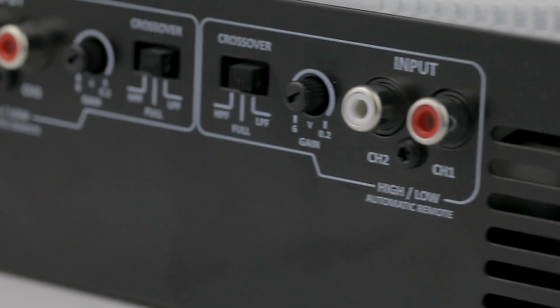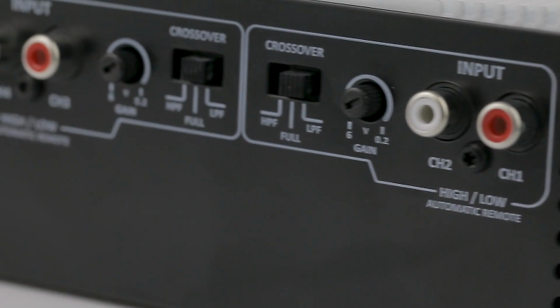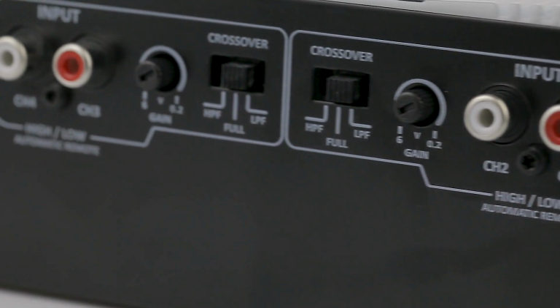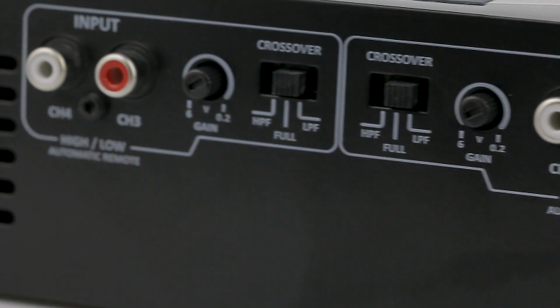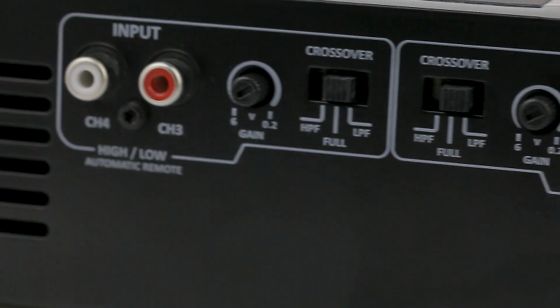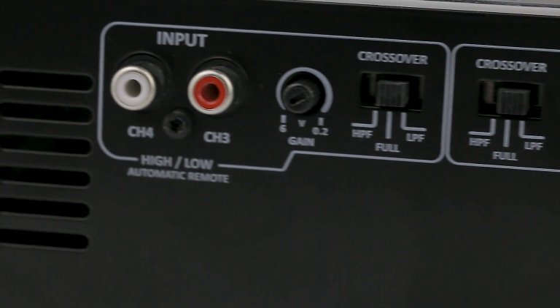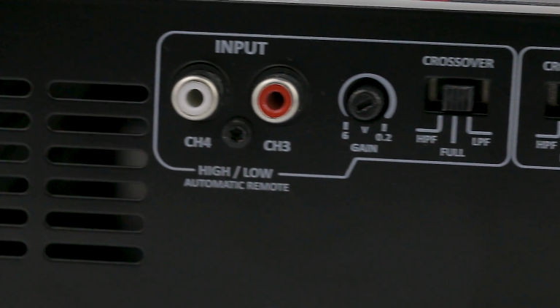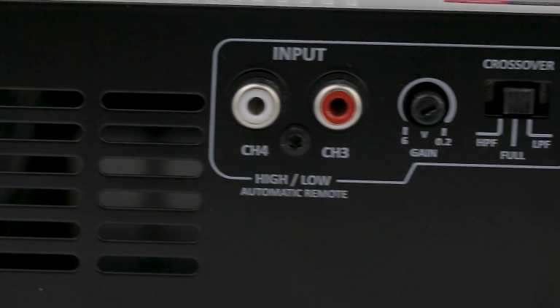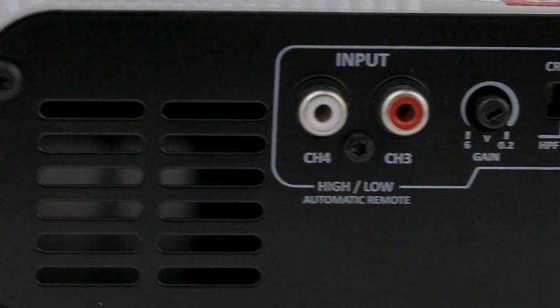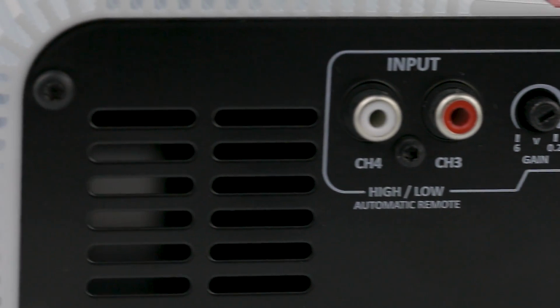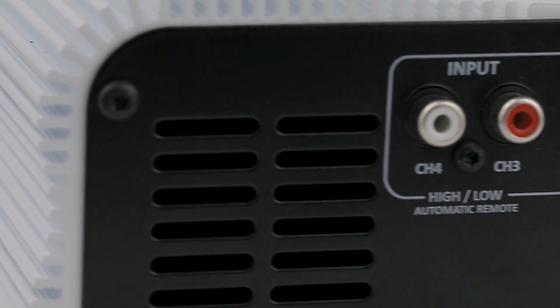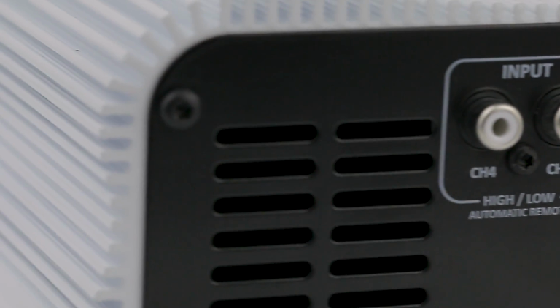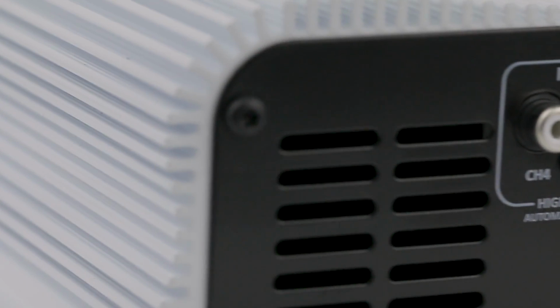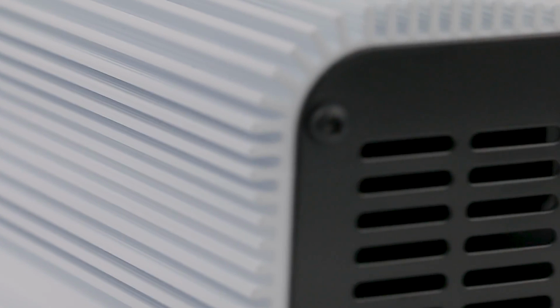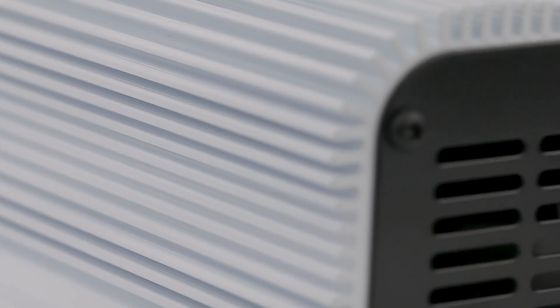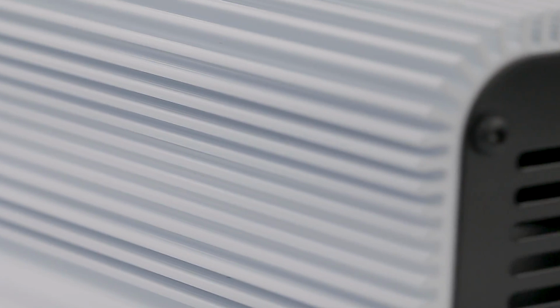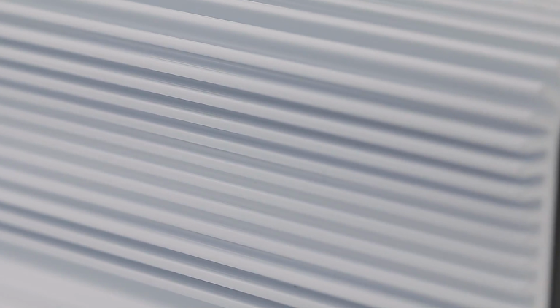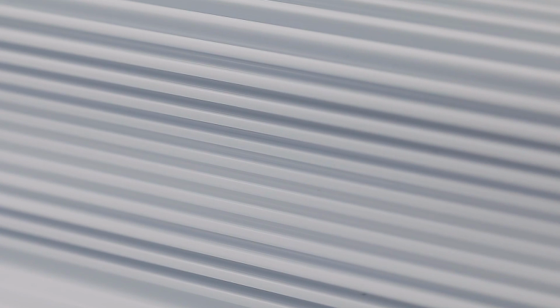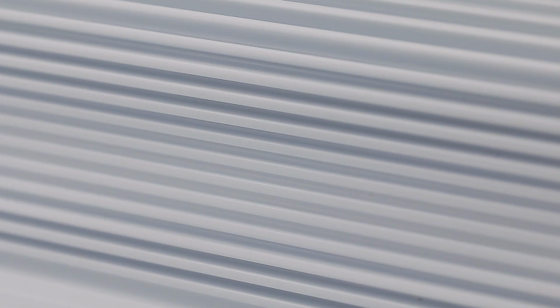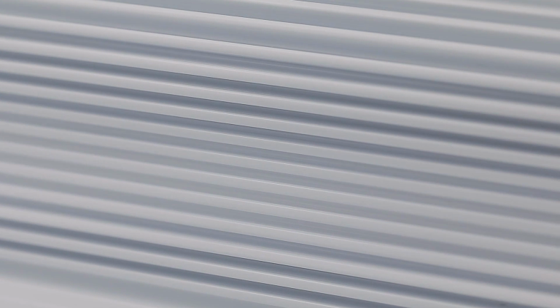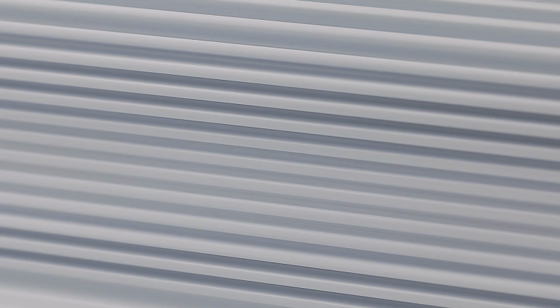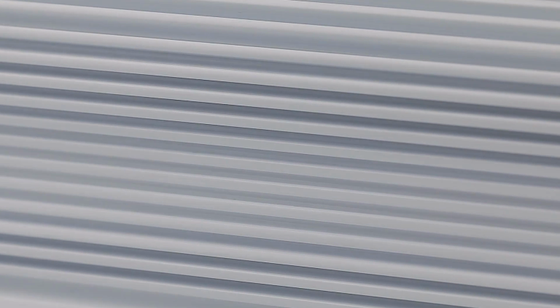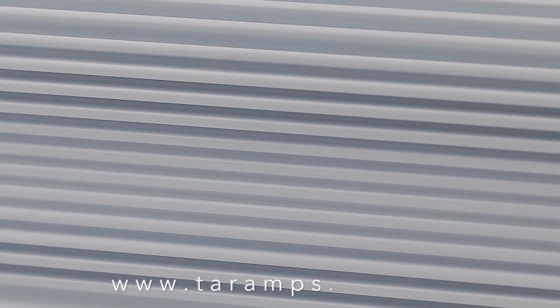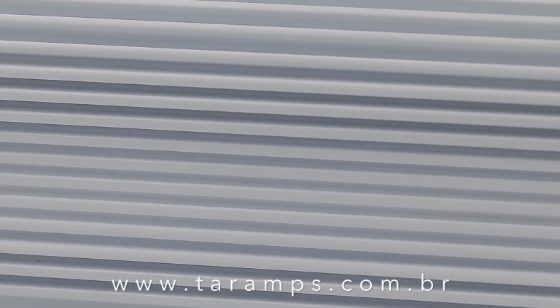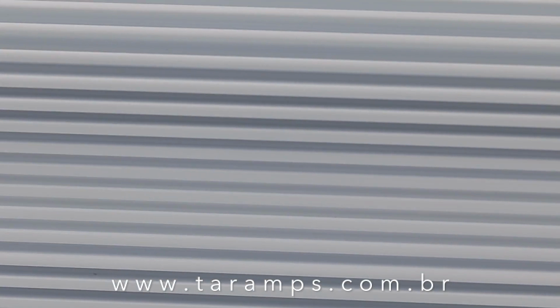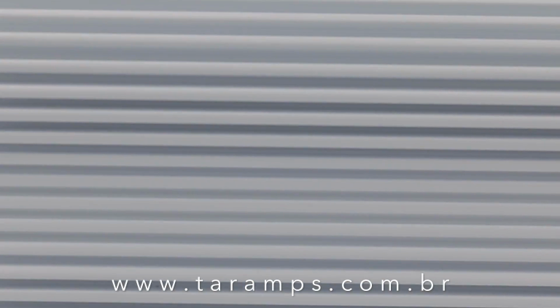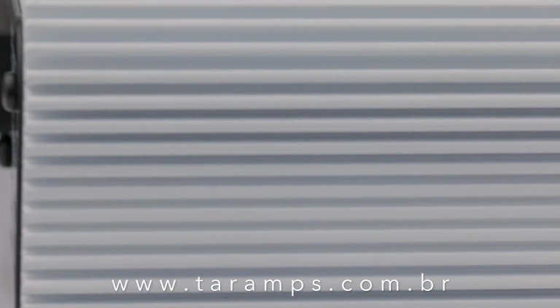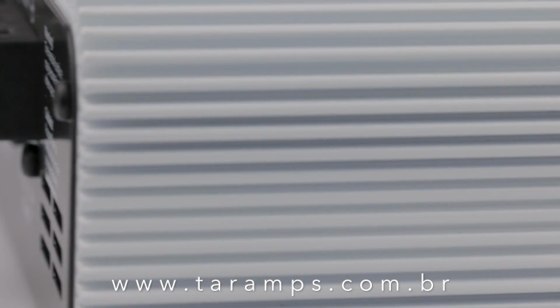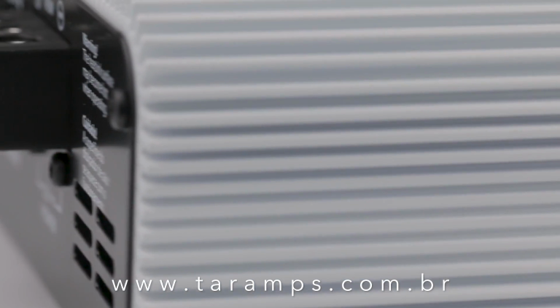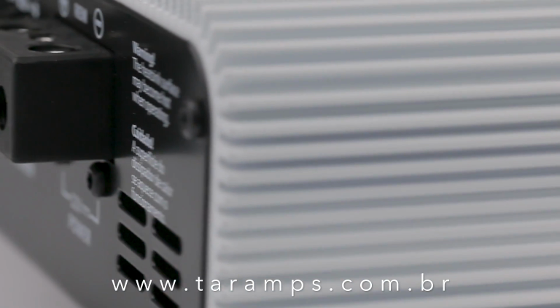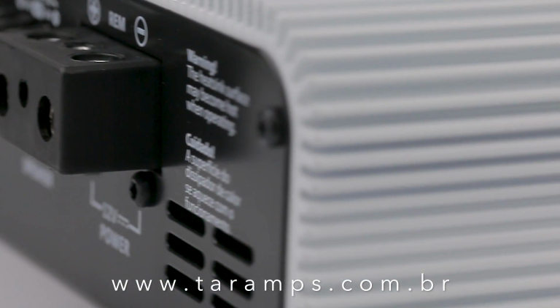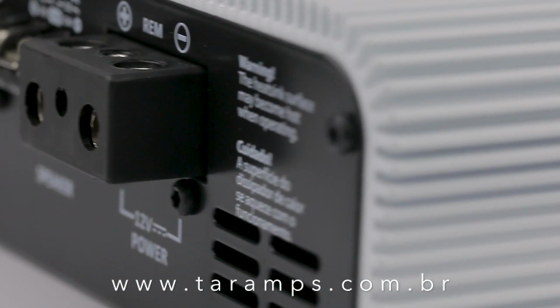DS2000x4, ensuring efficiency and versatility to your sound system with Tire Amps quality. Want to learn more? You can reach us at www.tireamps.com.br